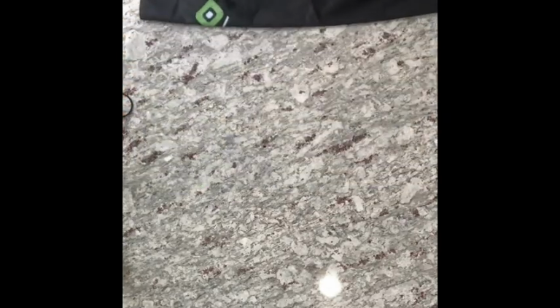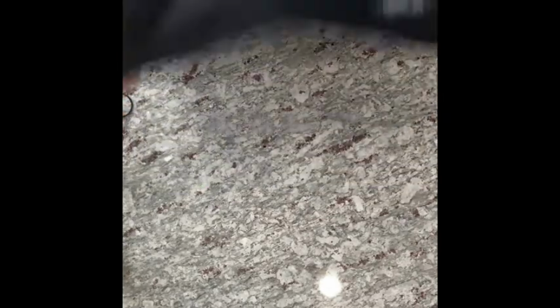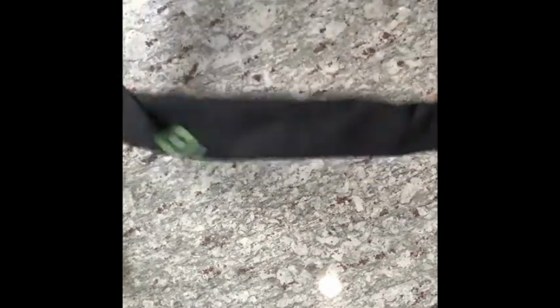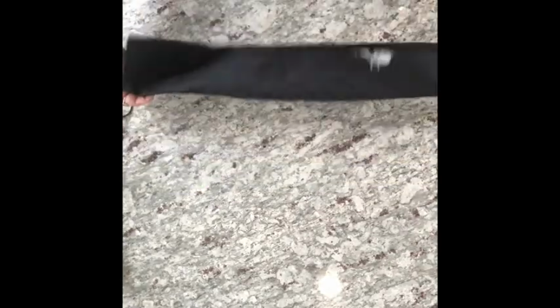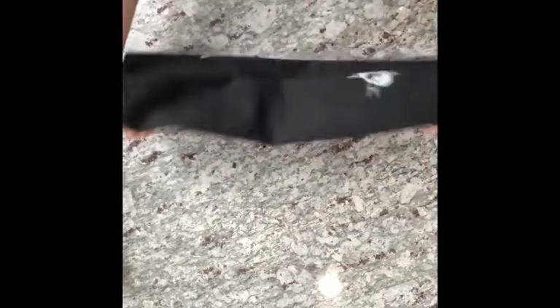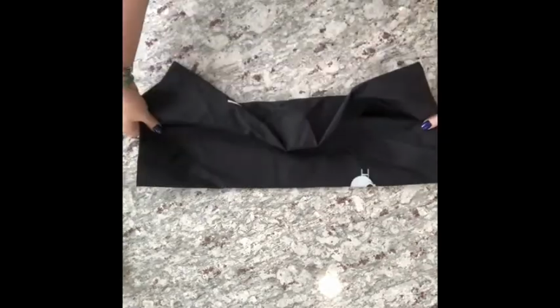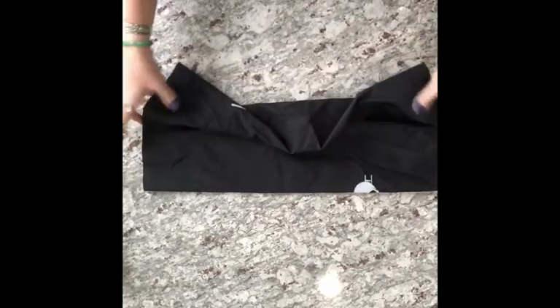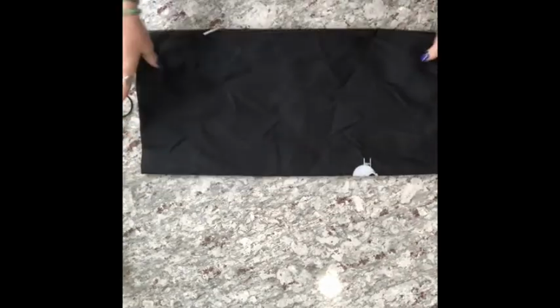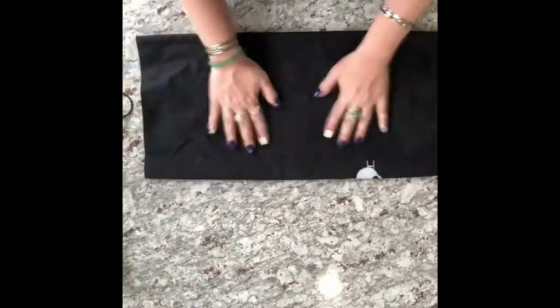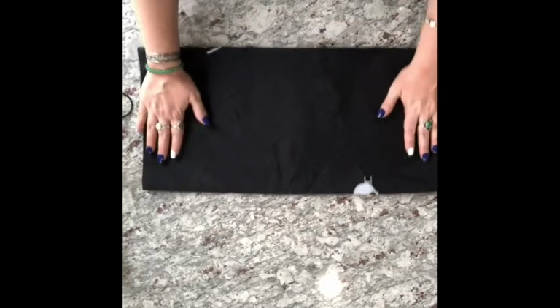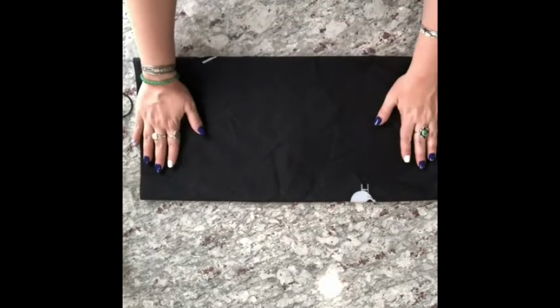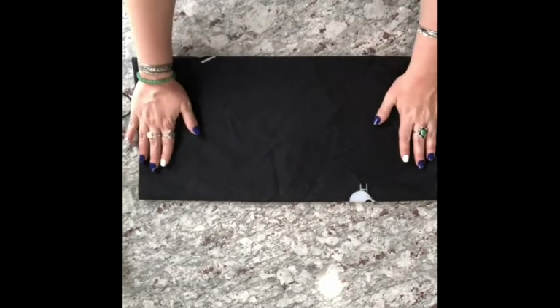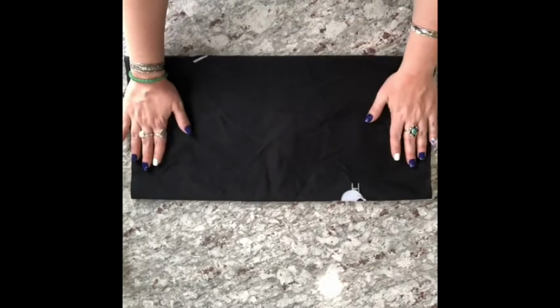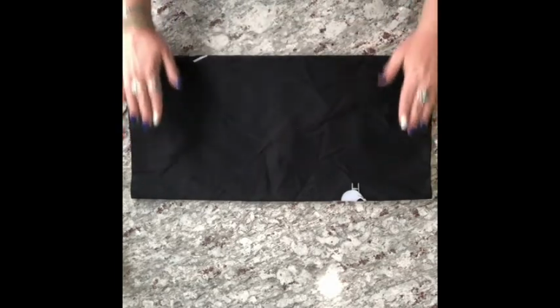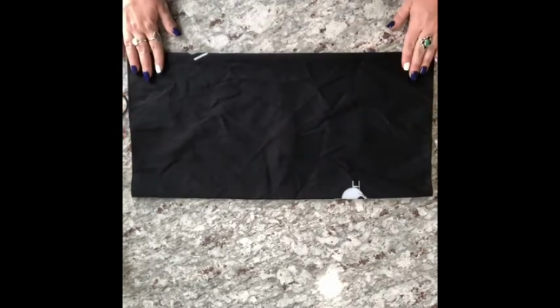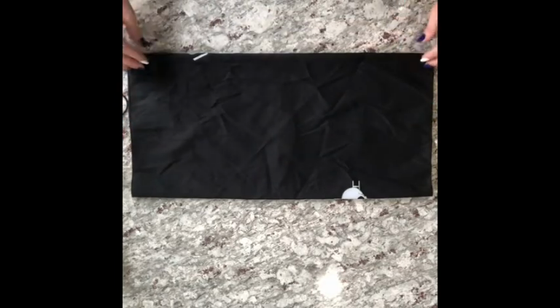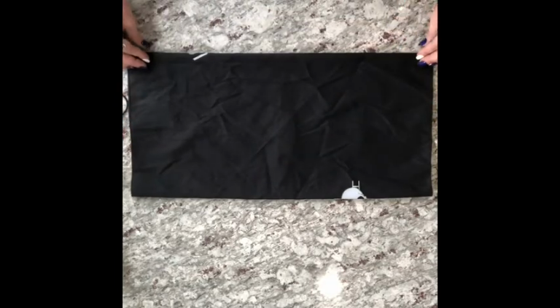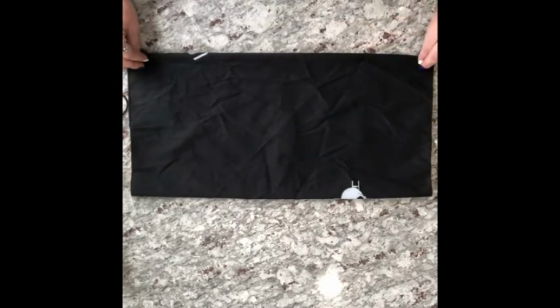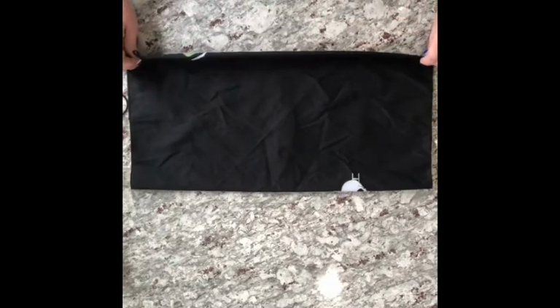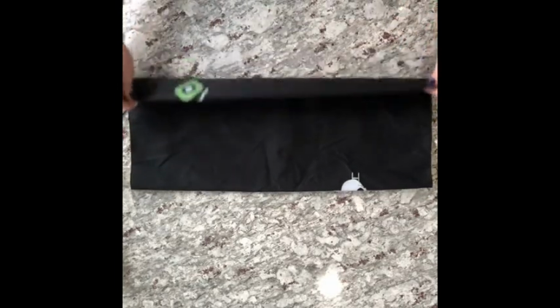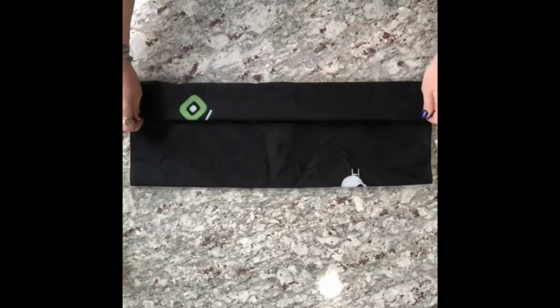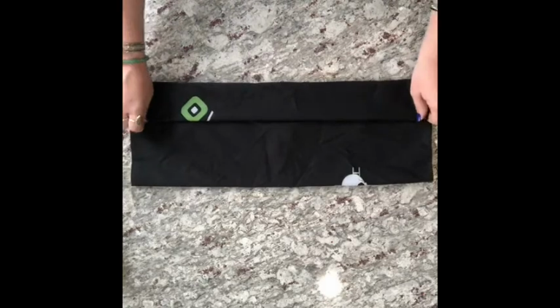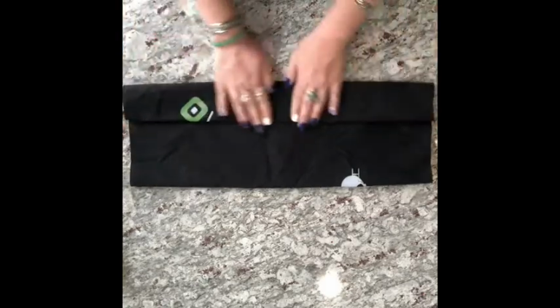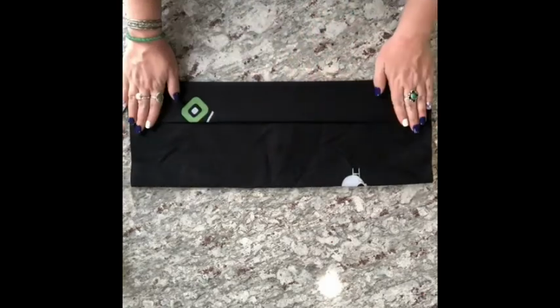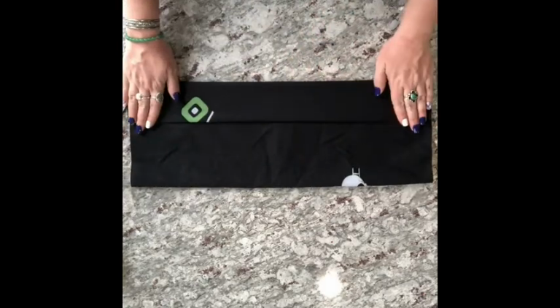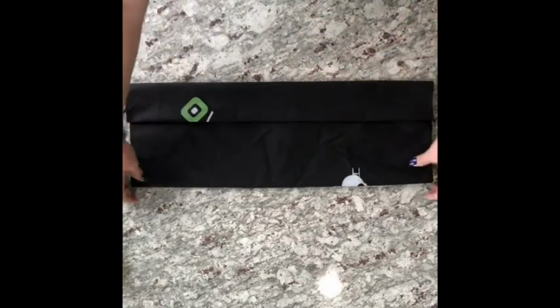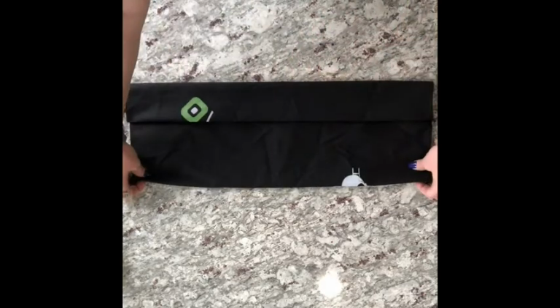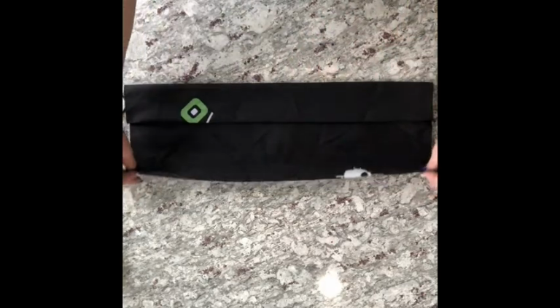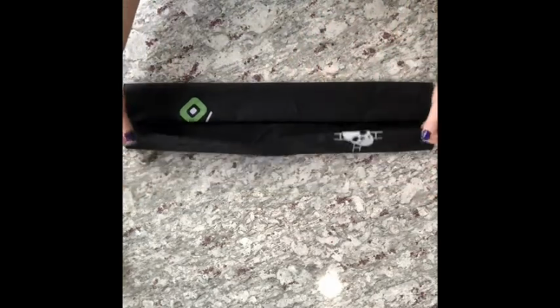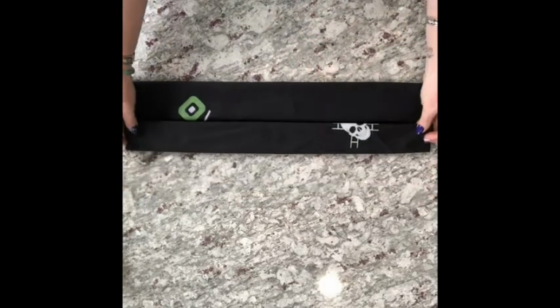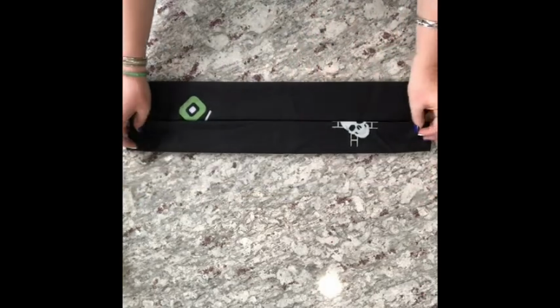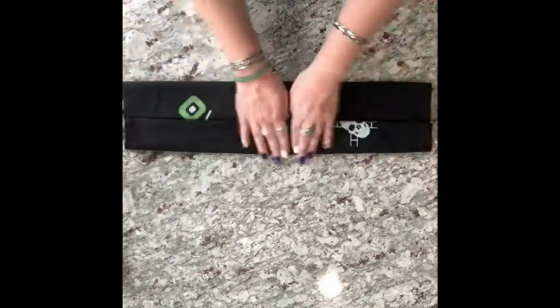Grab it and flip it over. You're basically going to do the same thing. So you're going to take the bottom and fold it into the halfway mark and then you're going to take the top and fold it into the halfway mark.